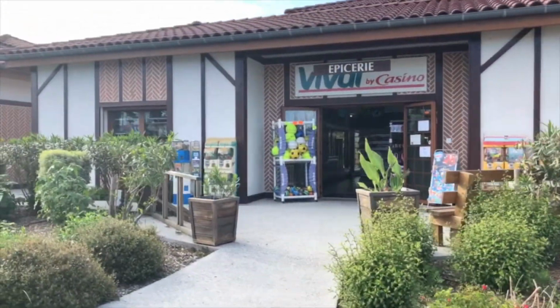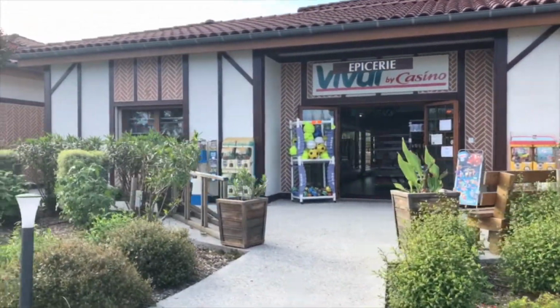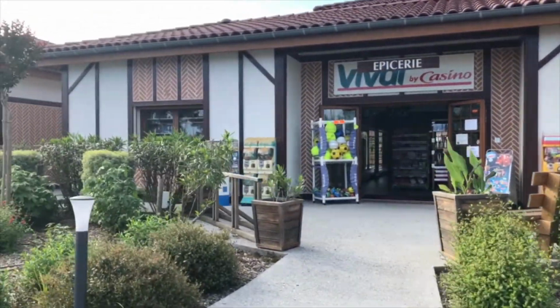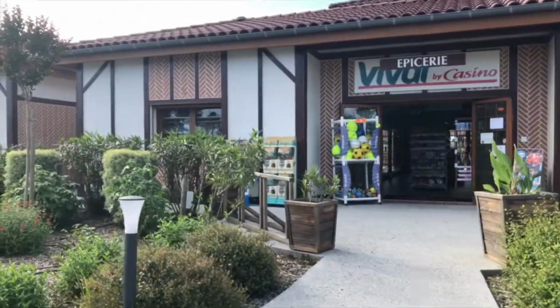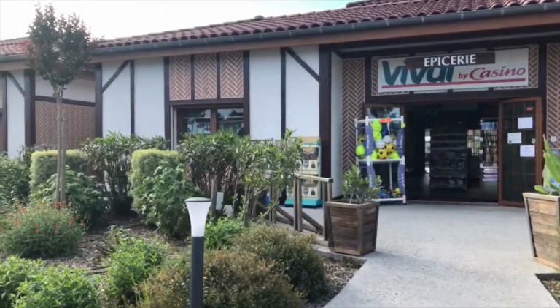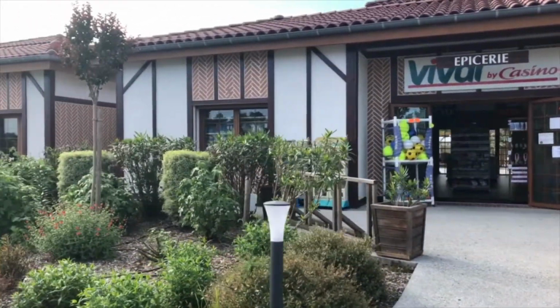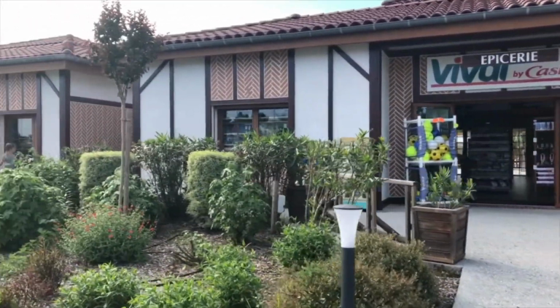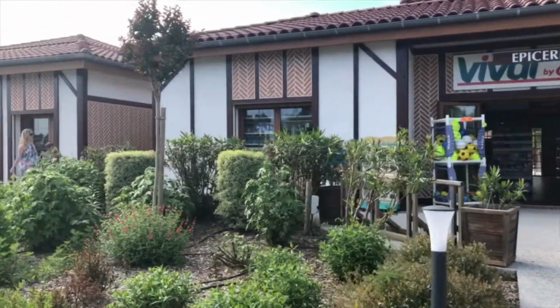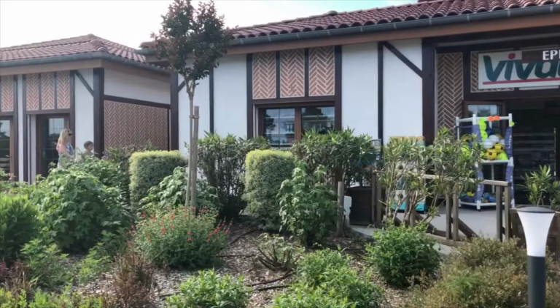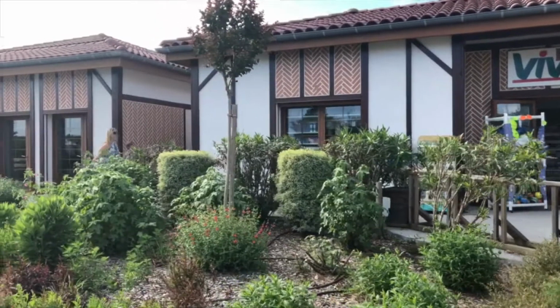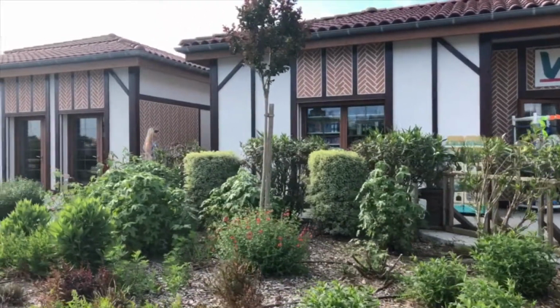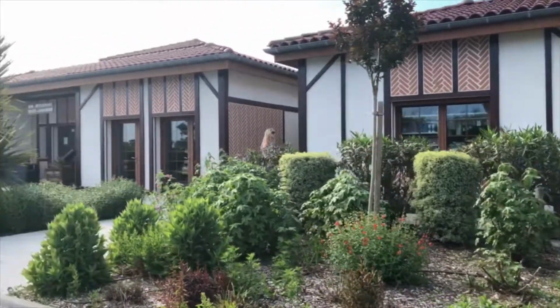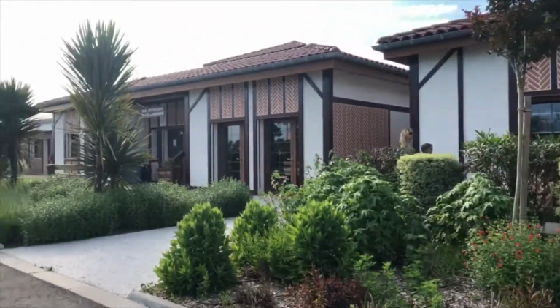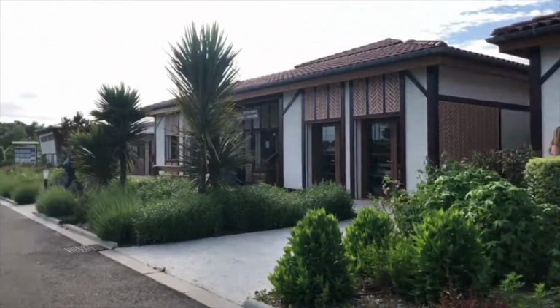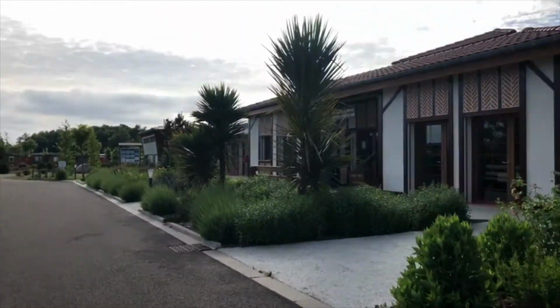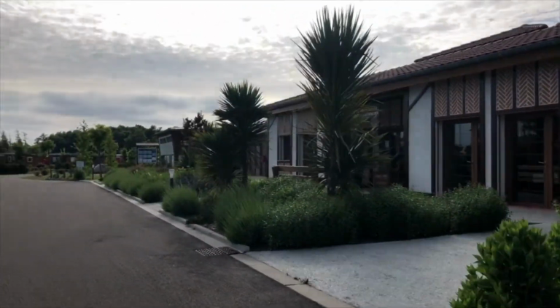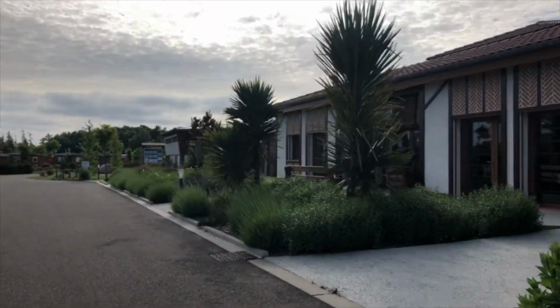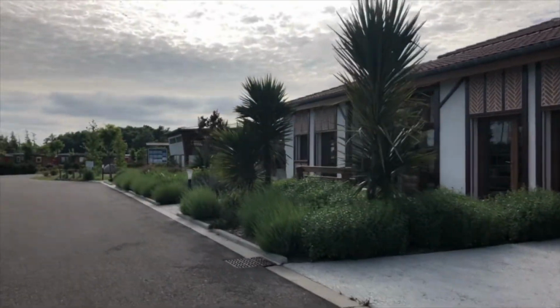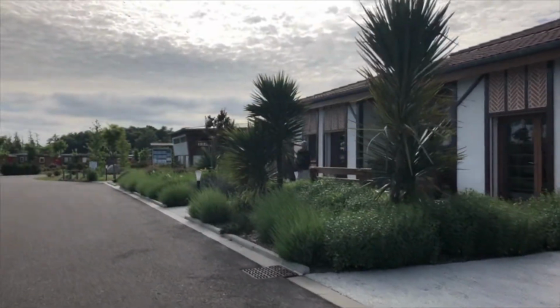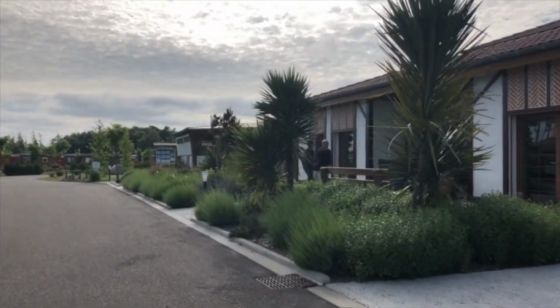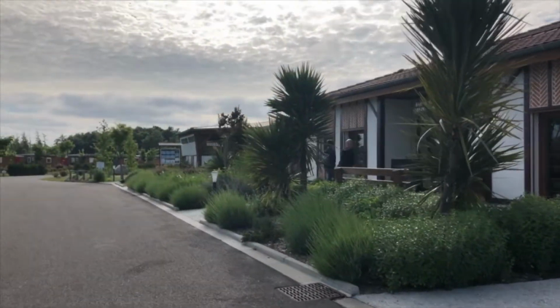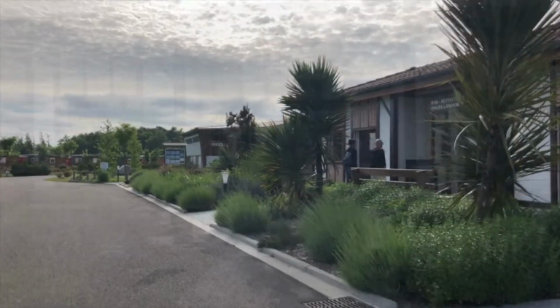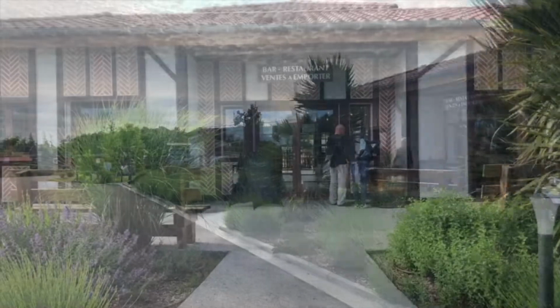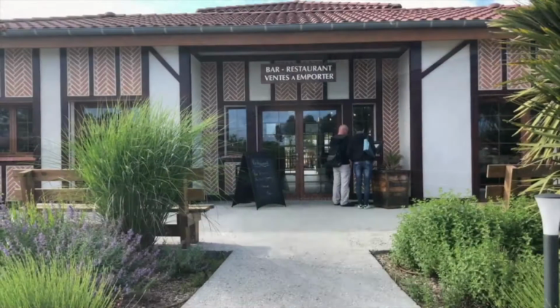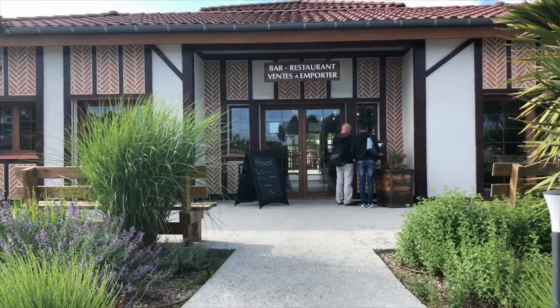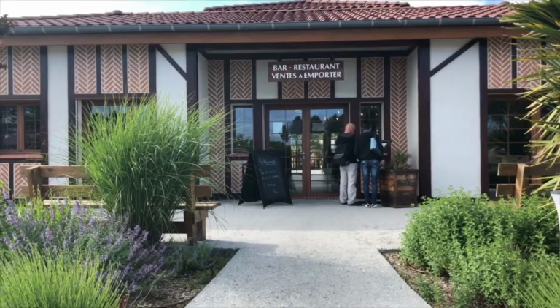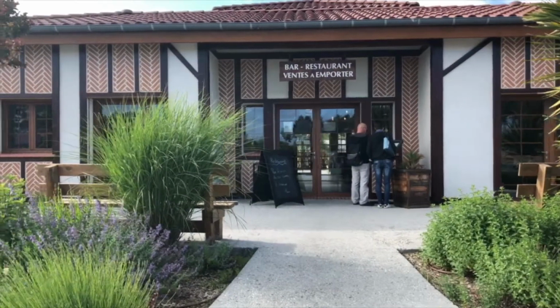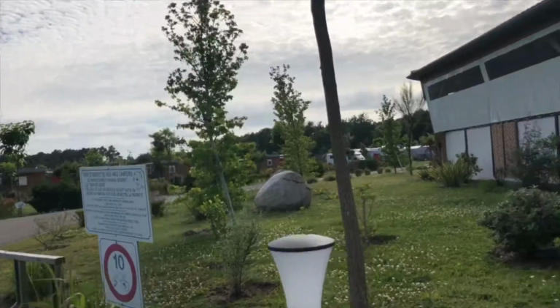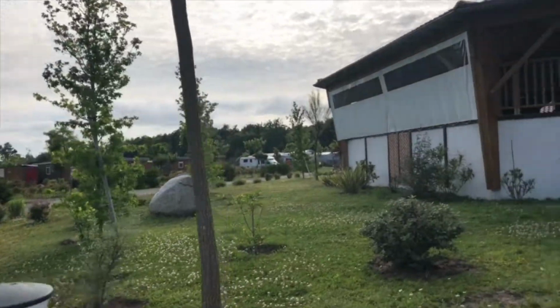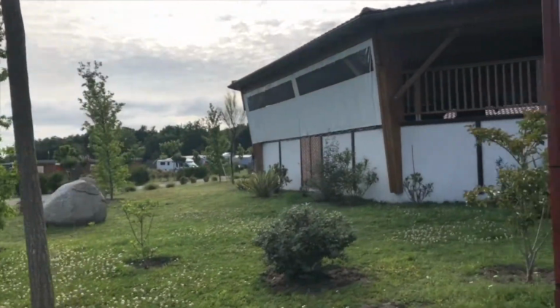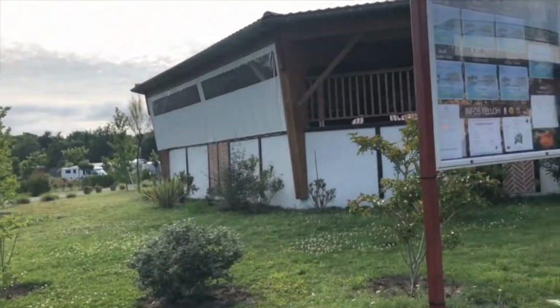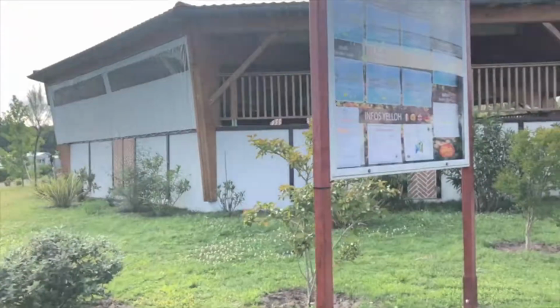Next to there you'll find the small grocery store which stocks all the basics that you would expect. There's also a restaurant and bar on the side — it's fairly formal and you often need reservations, but they also sell takeaway pizza.